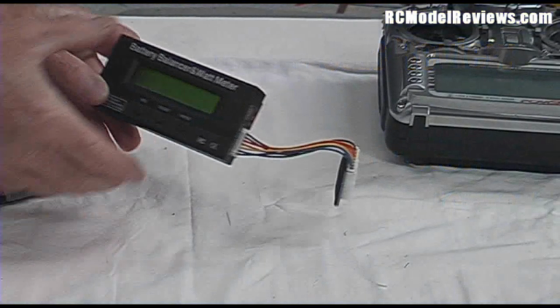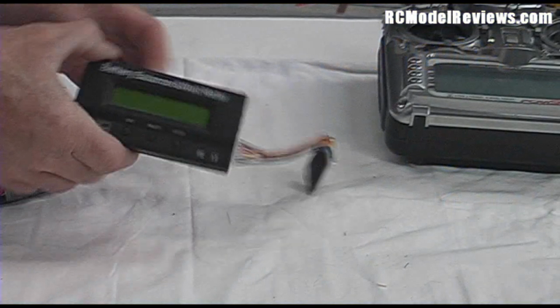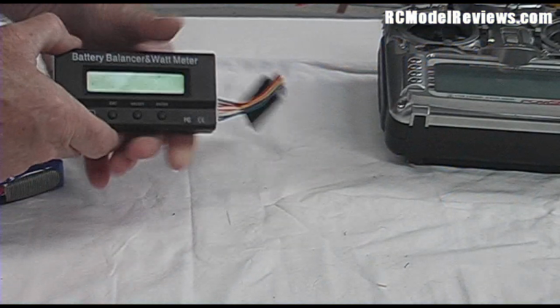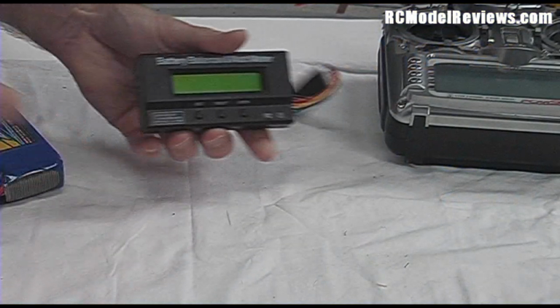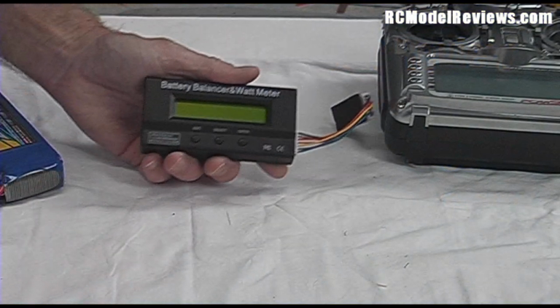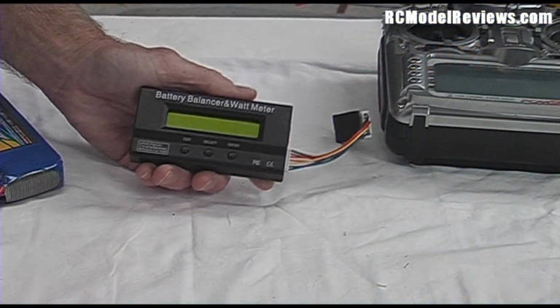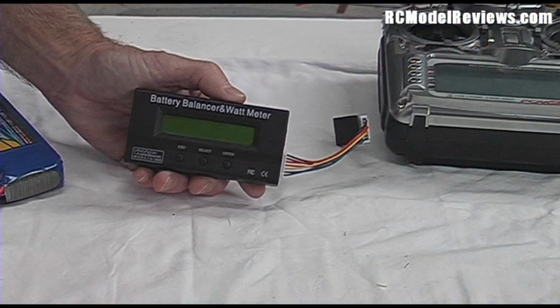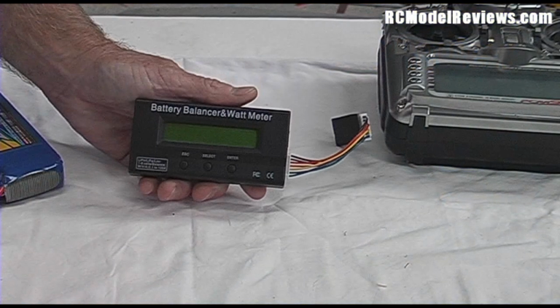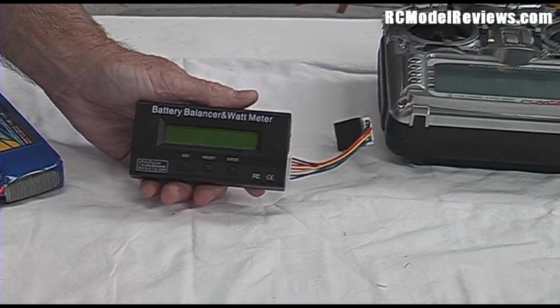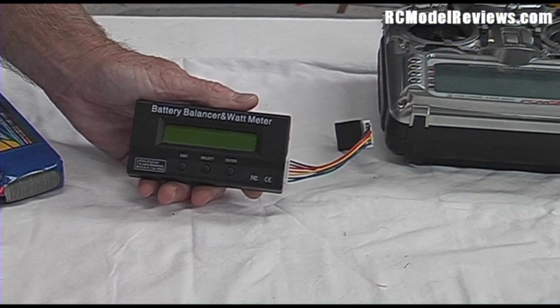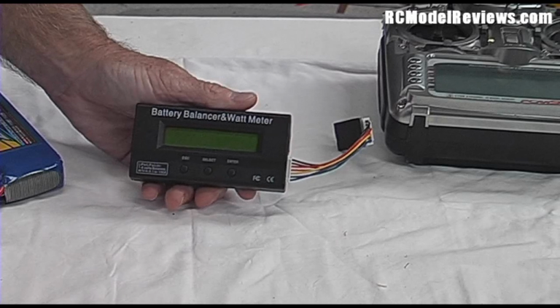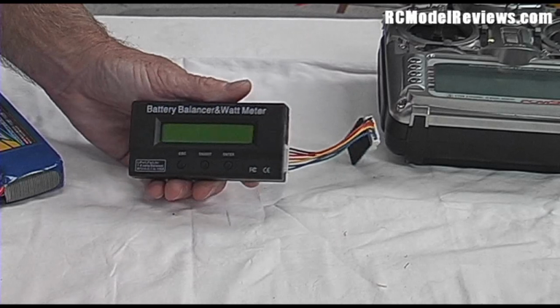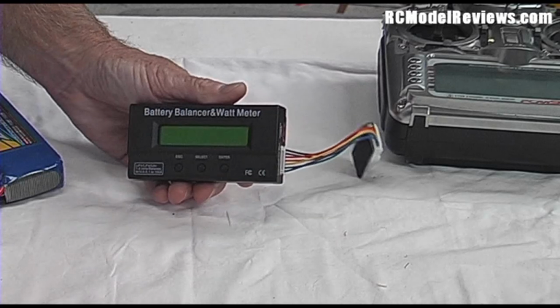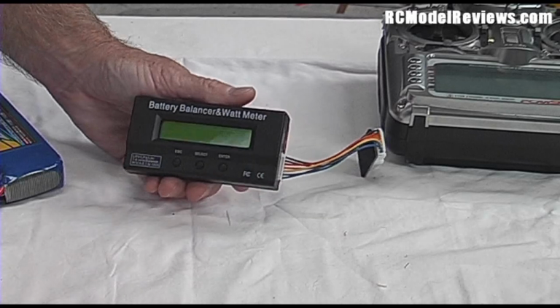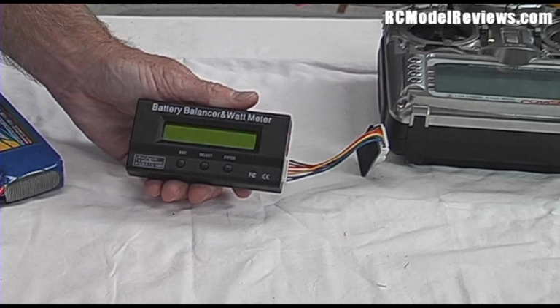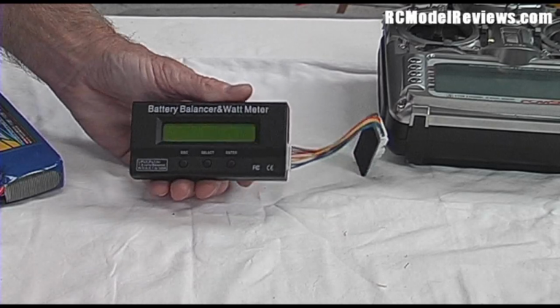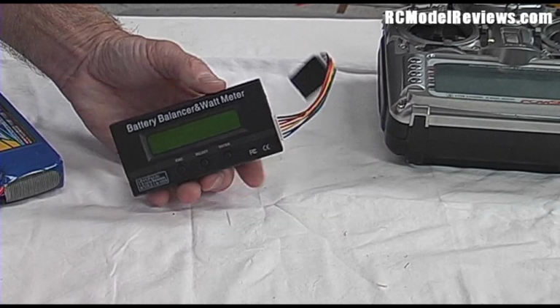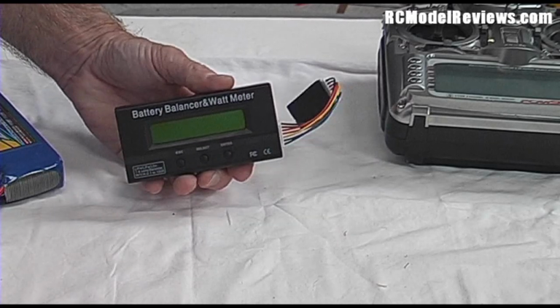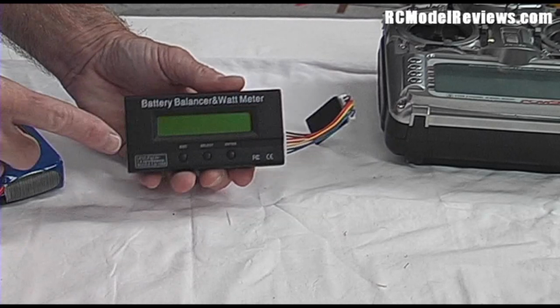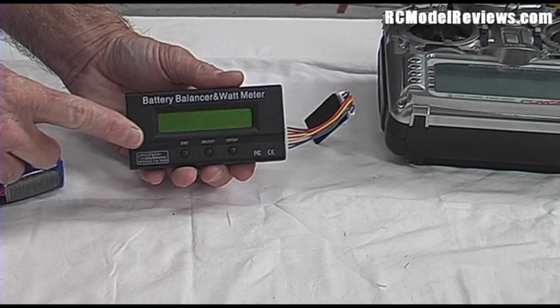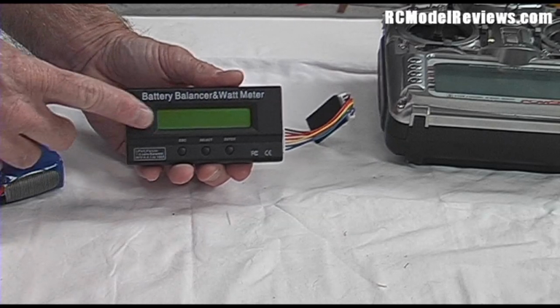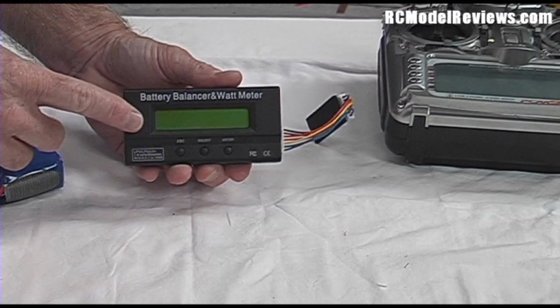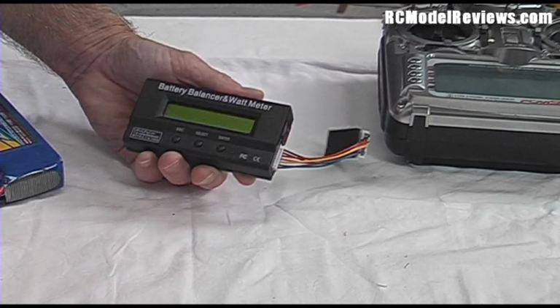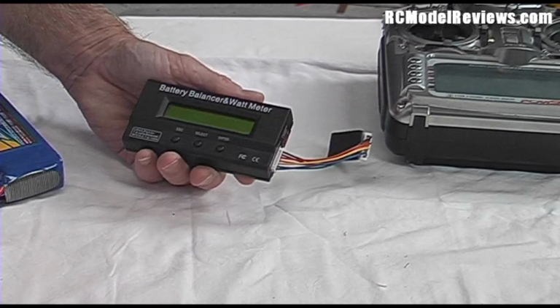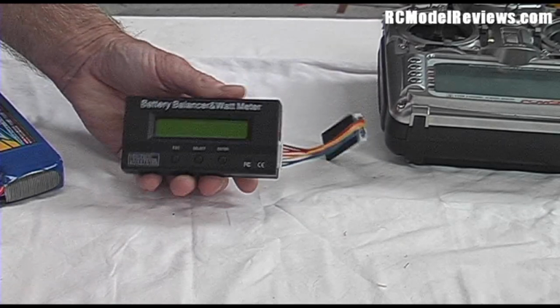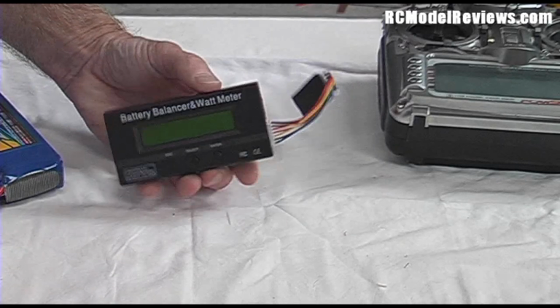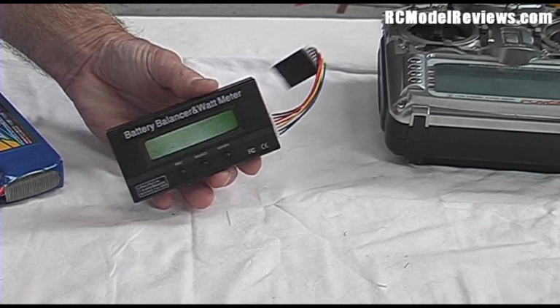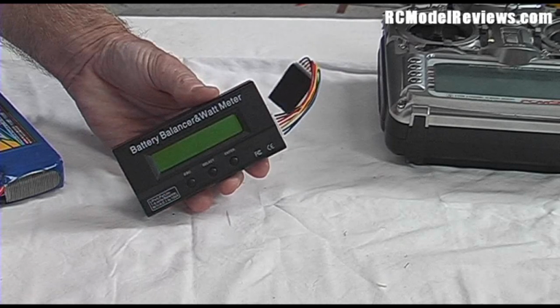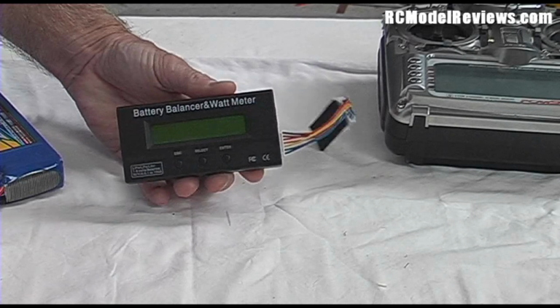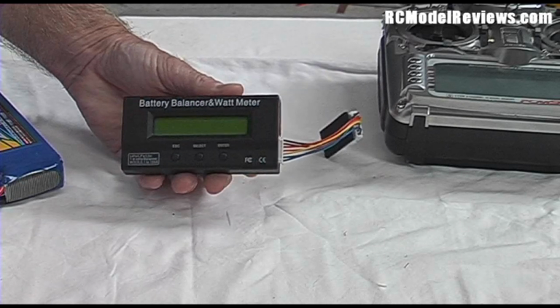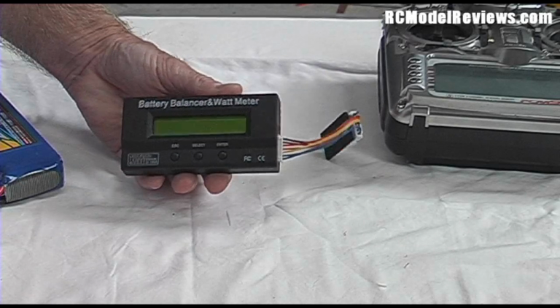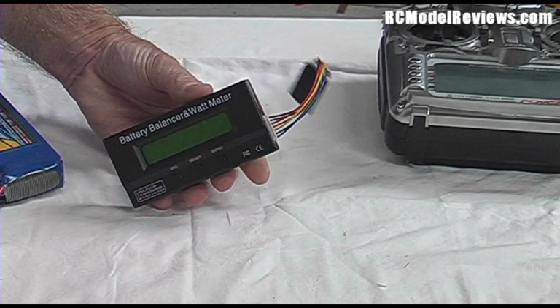Today I'm going to show you this really handy little device. If you fly any kind of electric, you can't be without one of these. It's a watt meter and a battery condition indicator and a balancer.